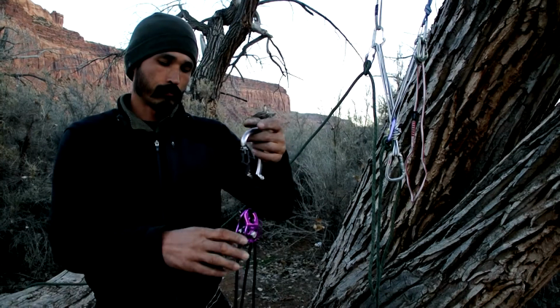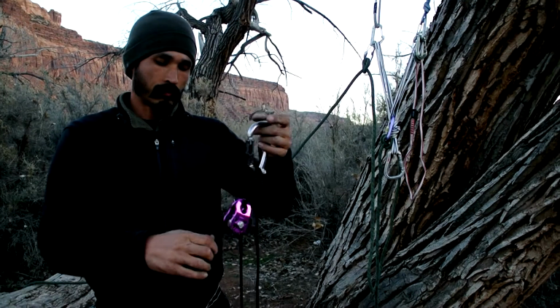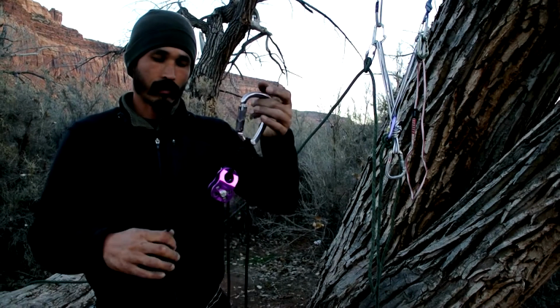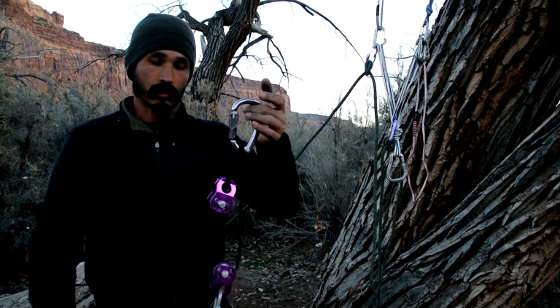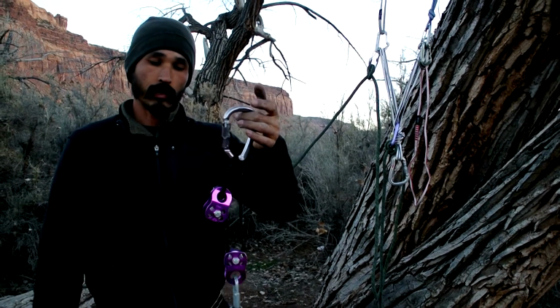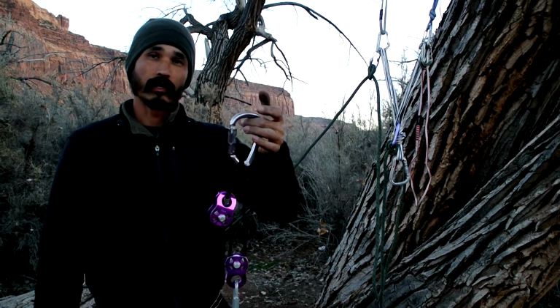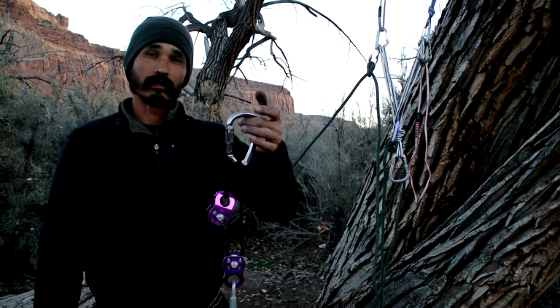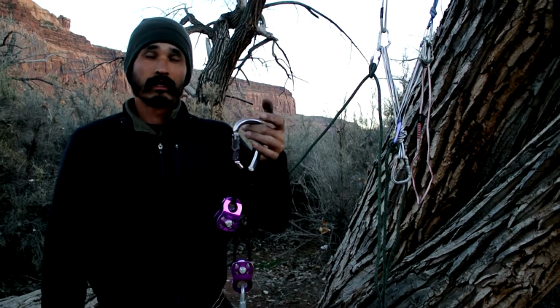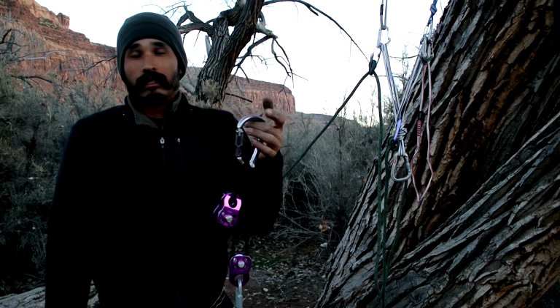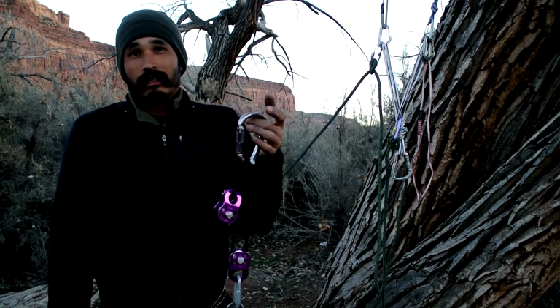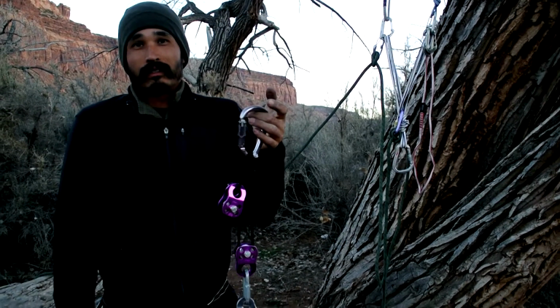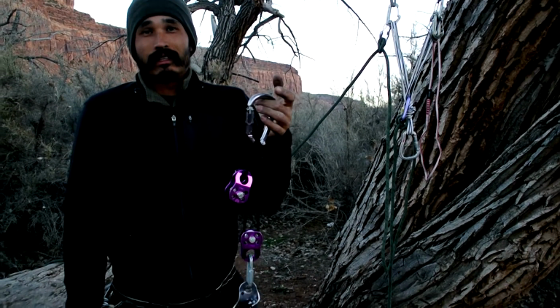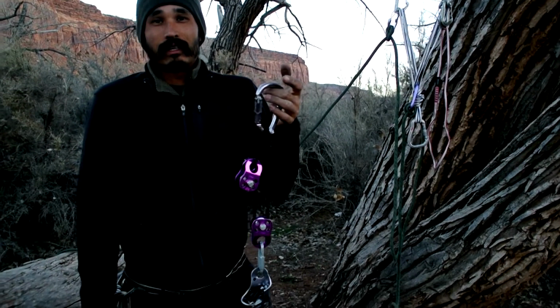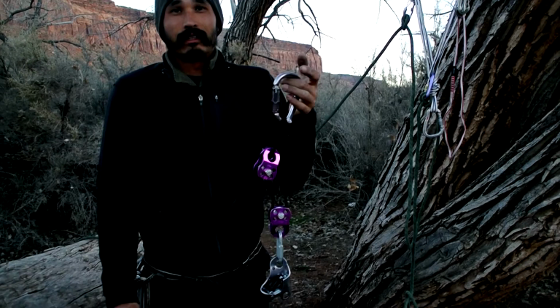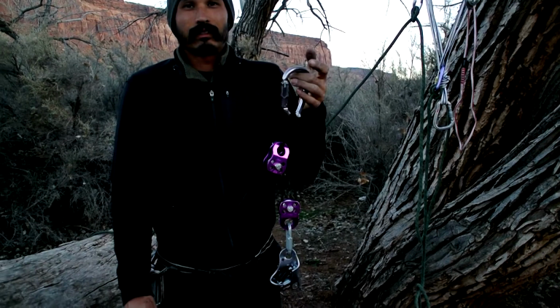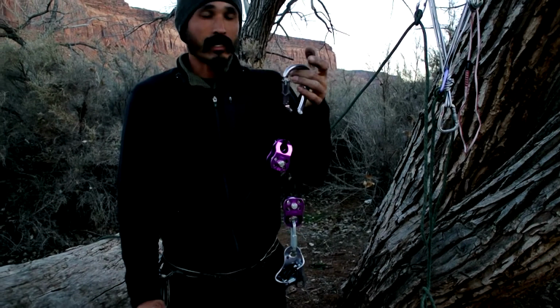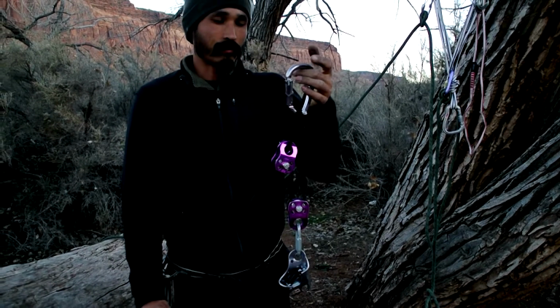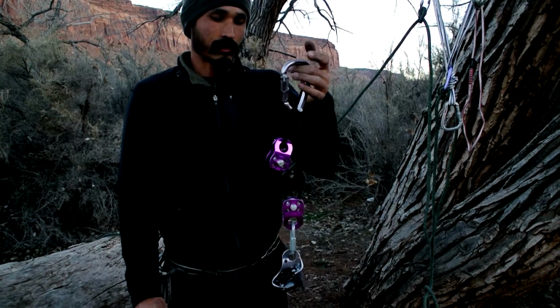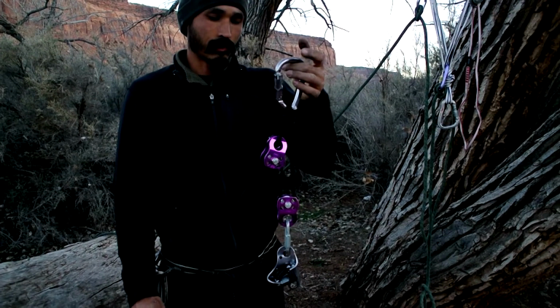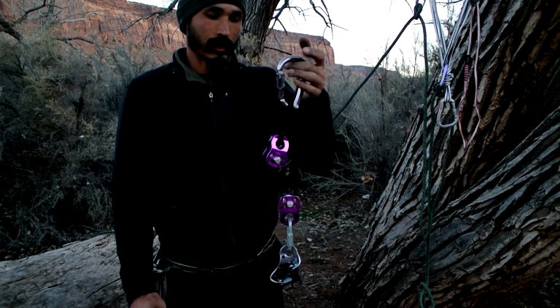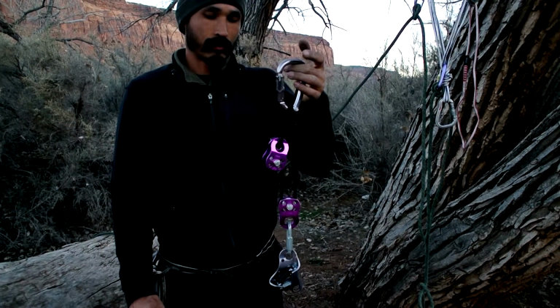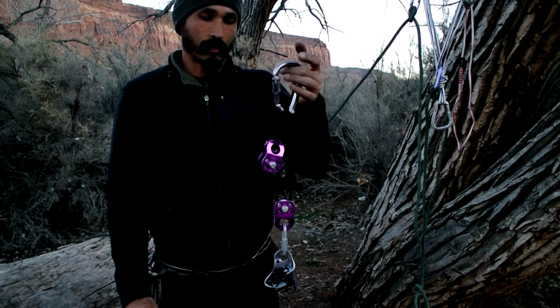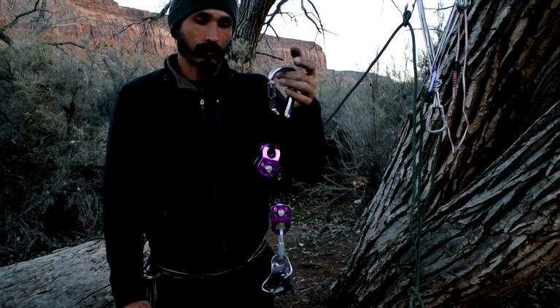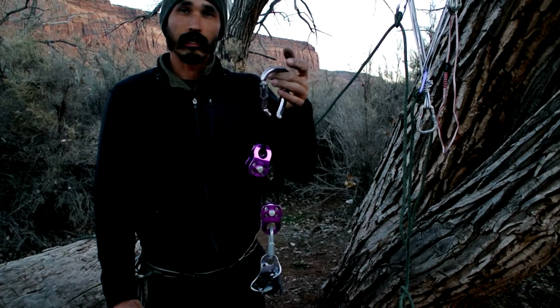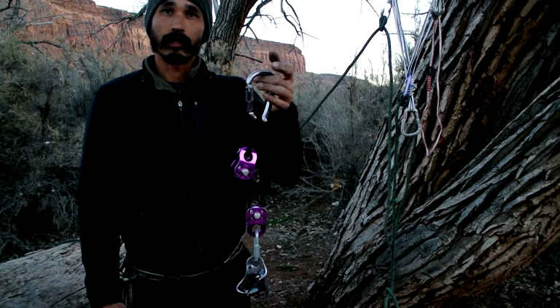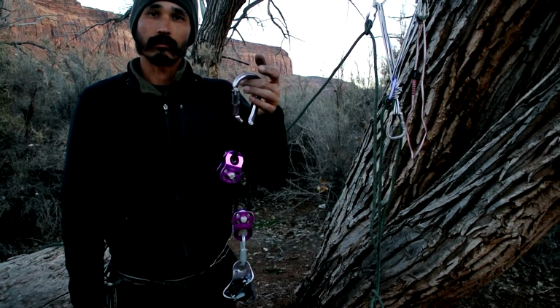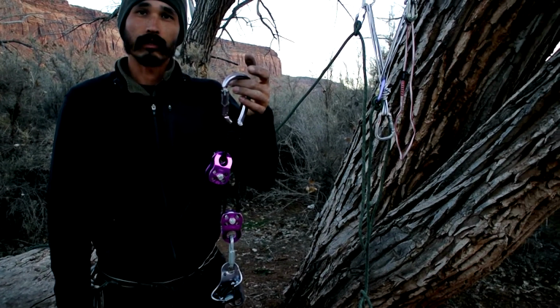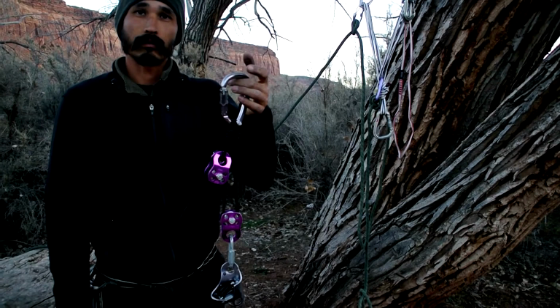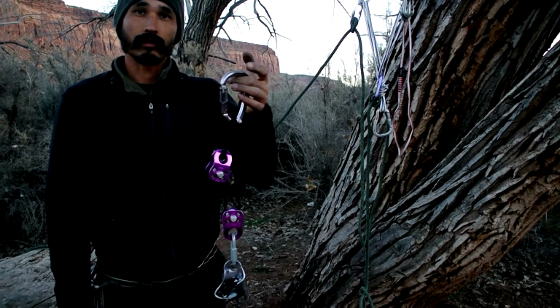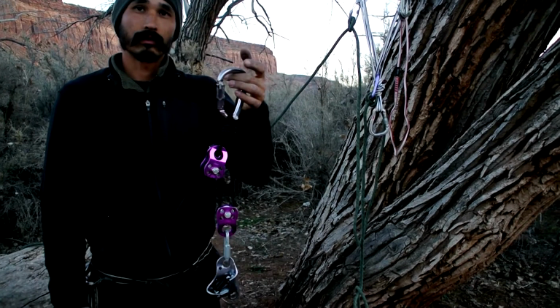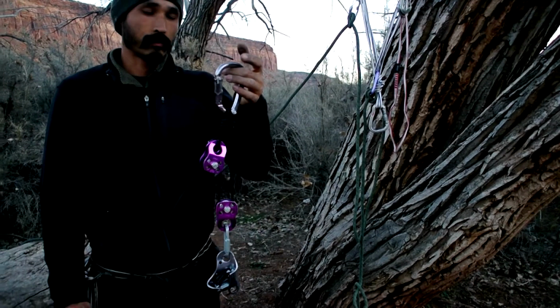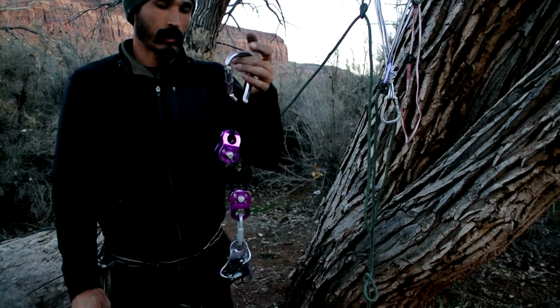The advantage of having a 2-to-1 pulley on you is it's just a nice safety. And also, for me — I'm skinny — it tears my hips up to haul, so this helps me greatly.